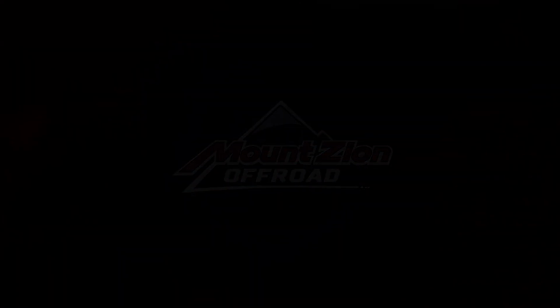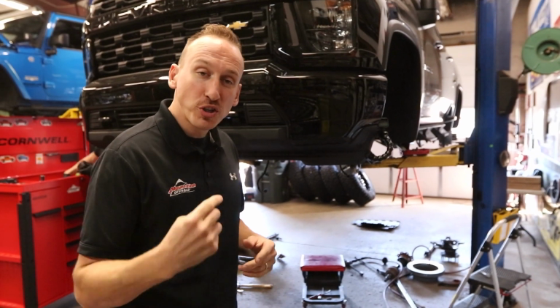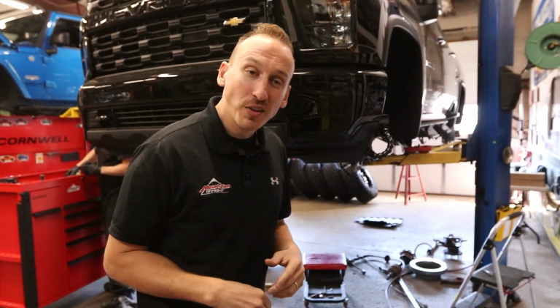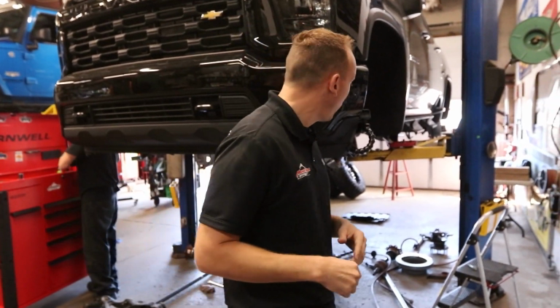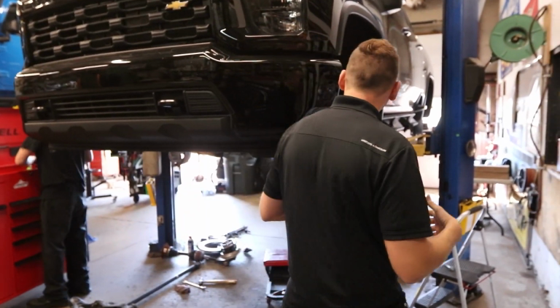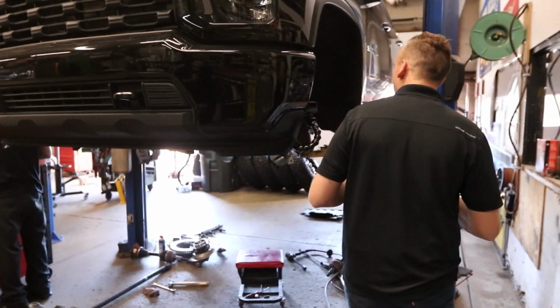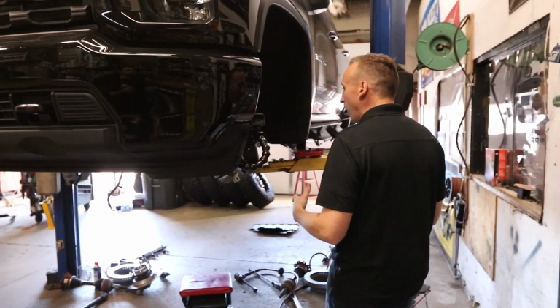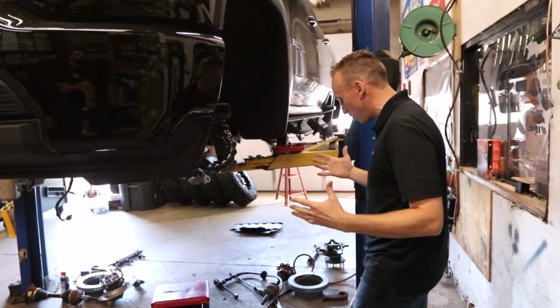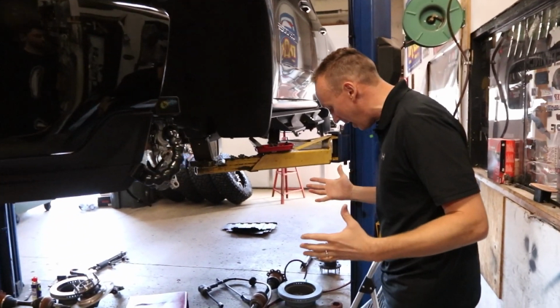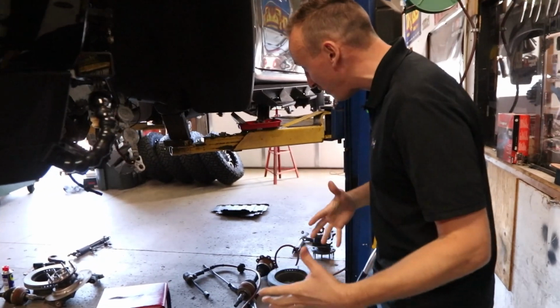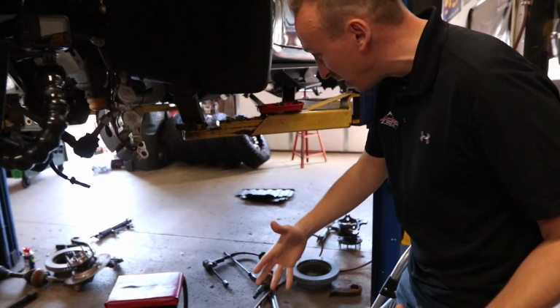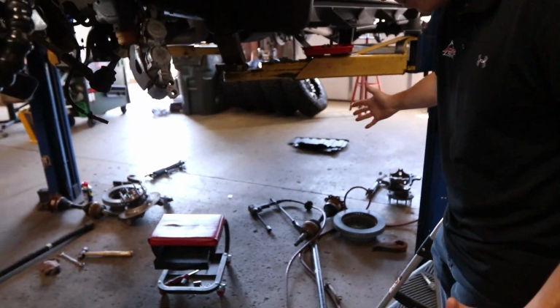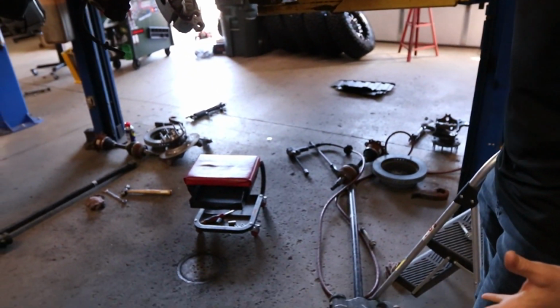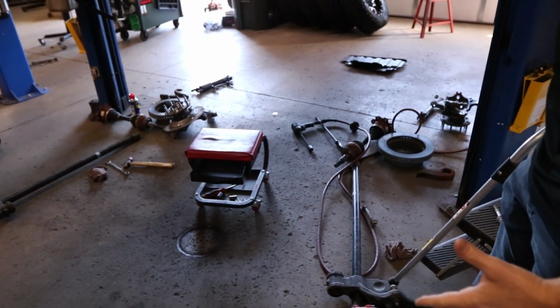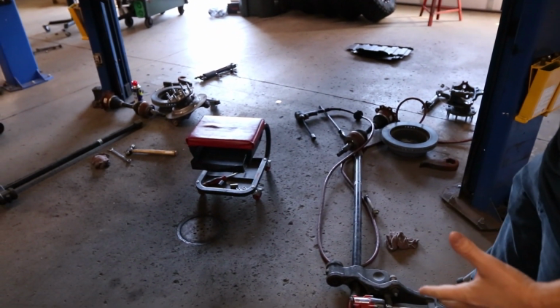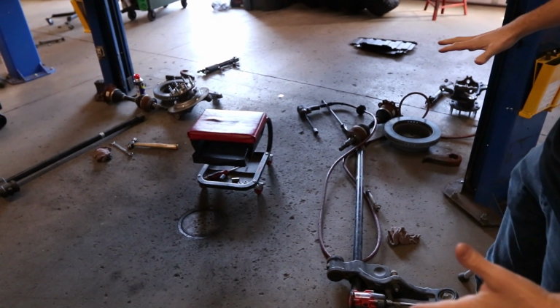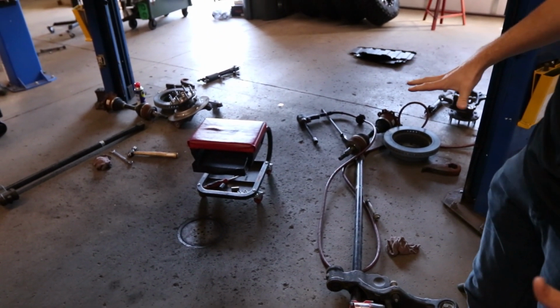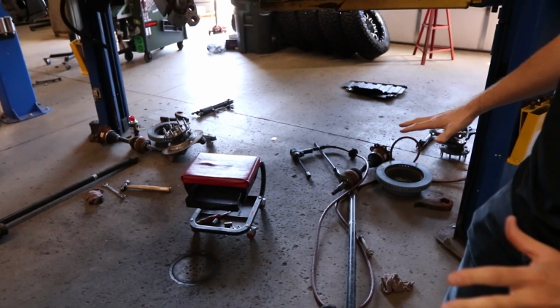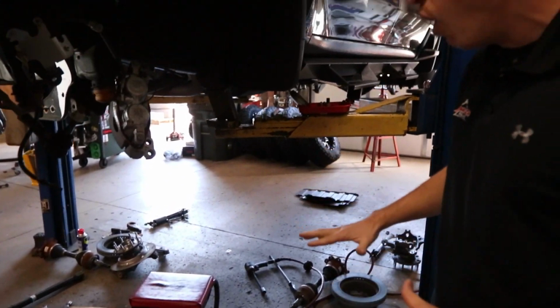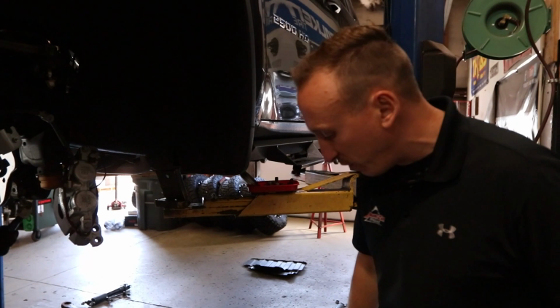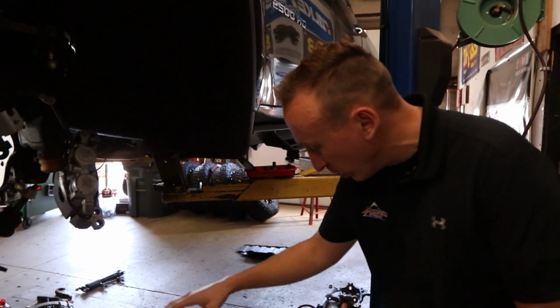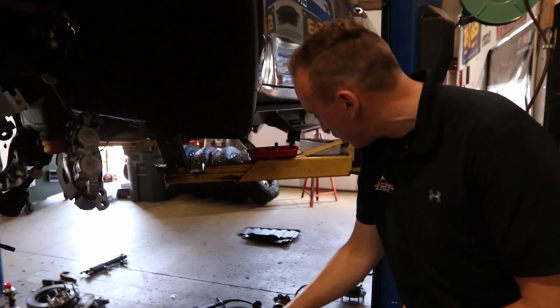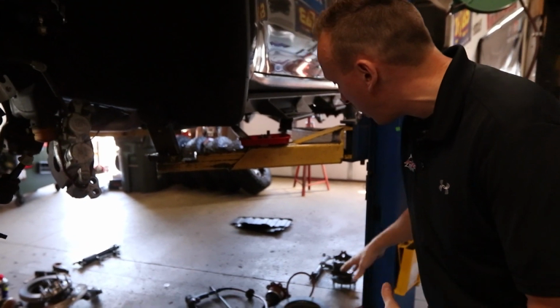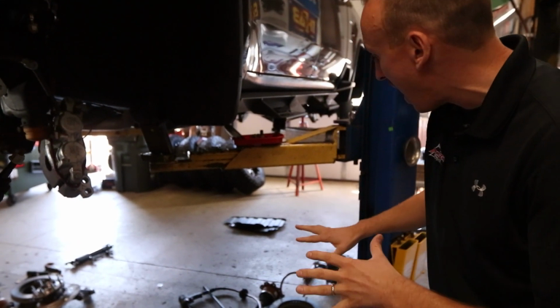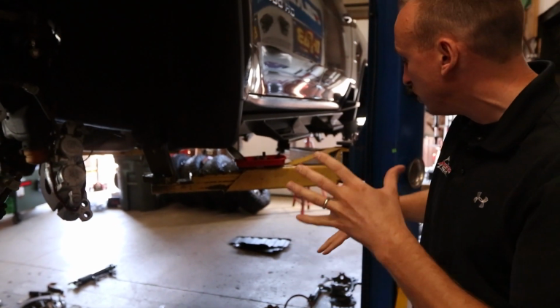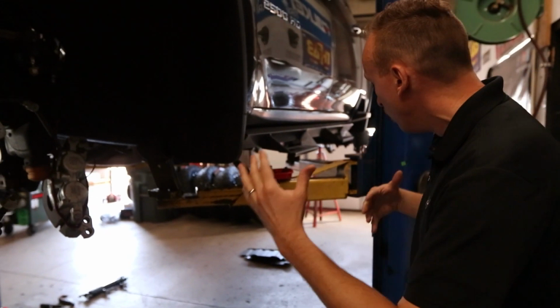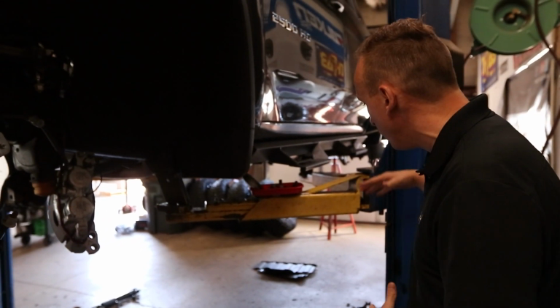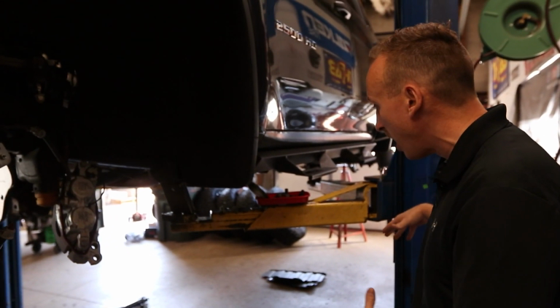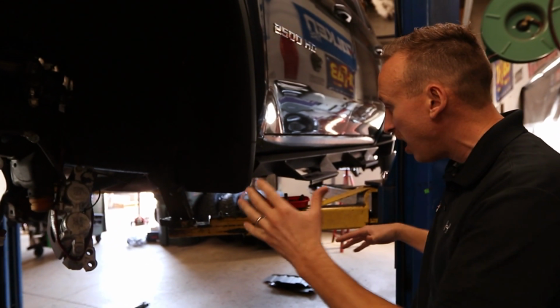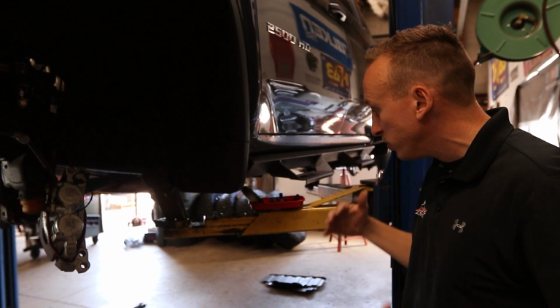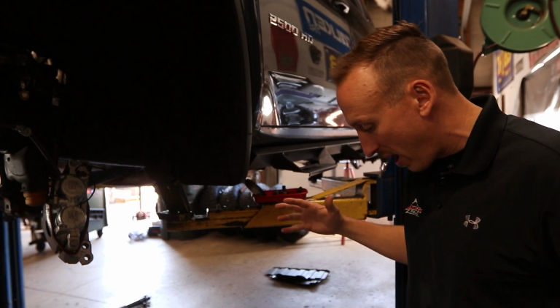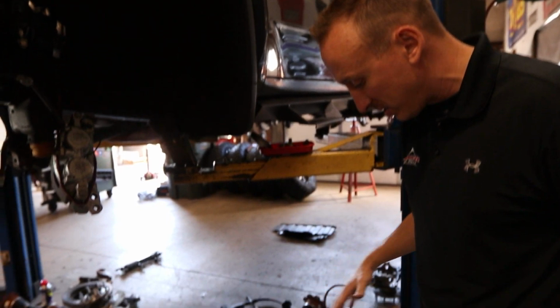I want to show you under the hood here what's going on. We are under the truck and have everything blown apart. As you can see, we've got most of the suspension components on the floor — the lower control arms, axles, rotors, hubs, knuckles, all that kind of stuff.